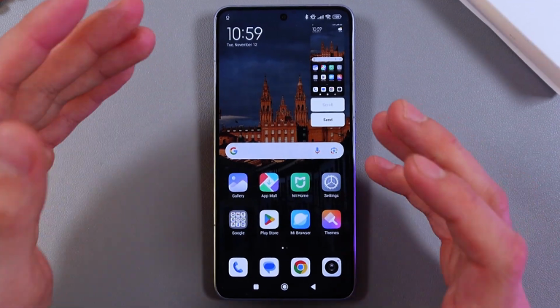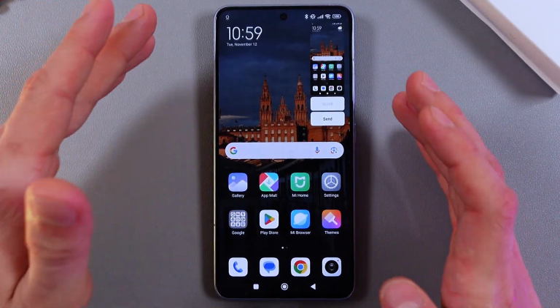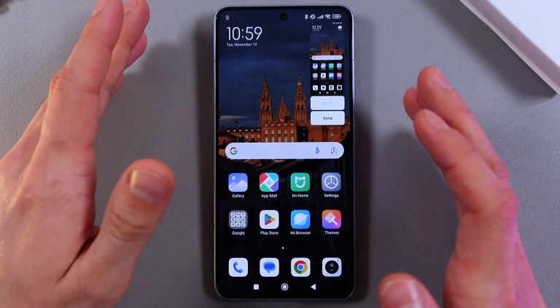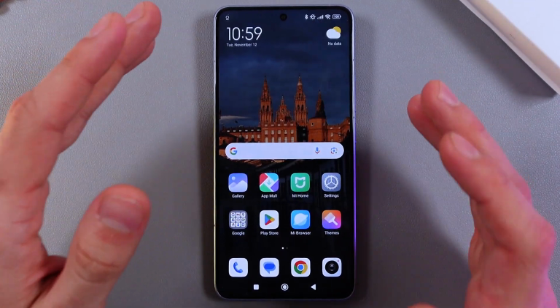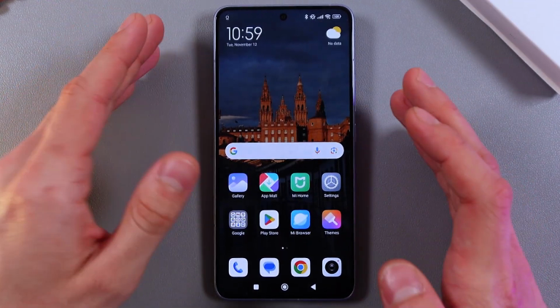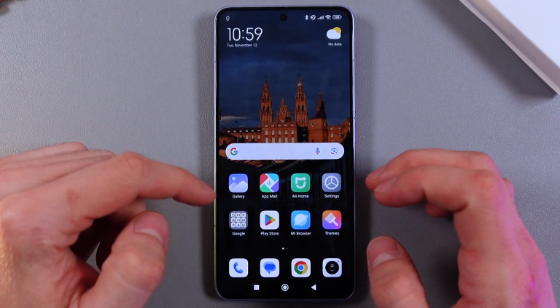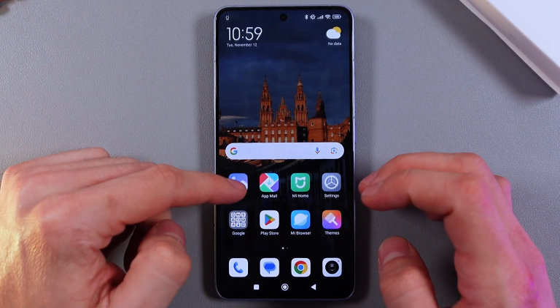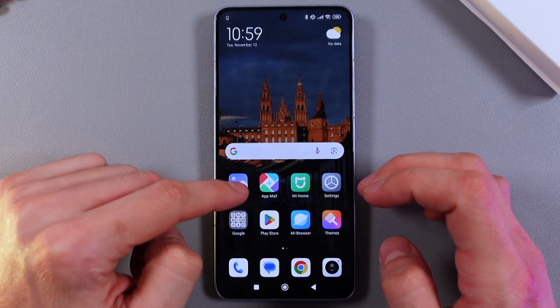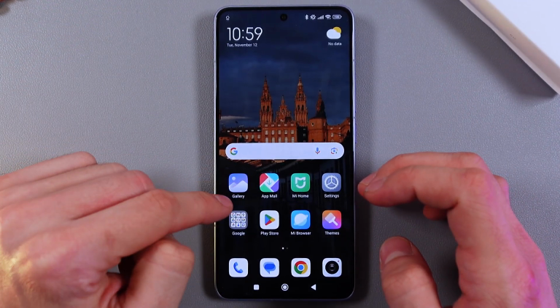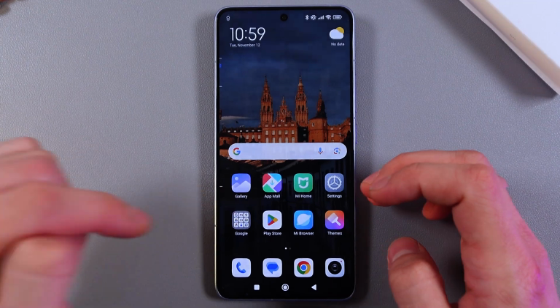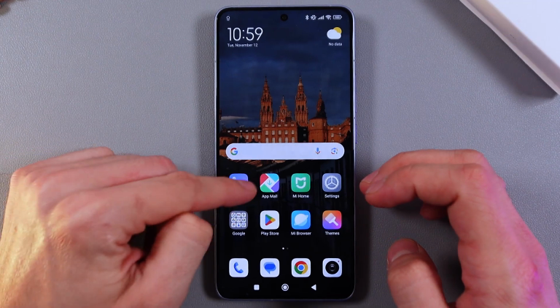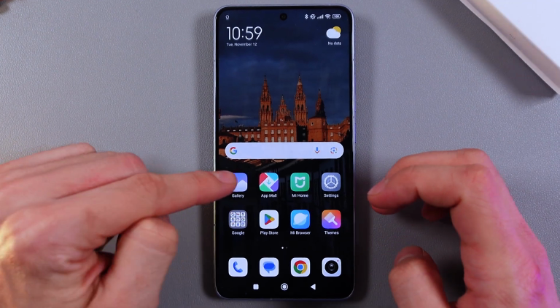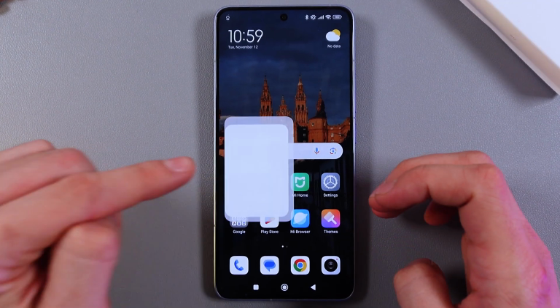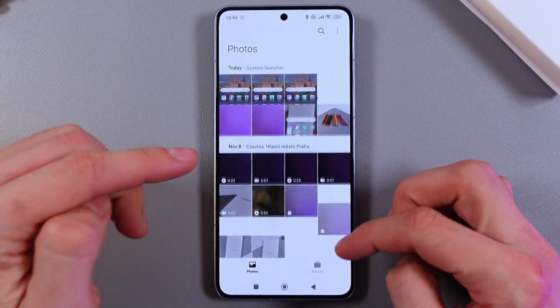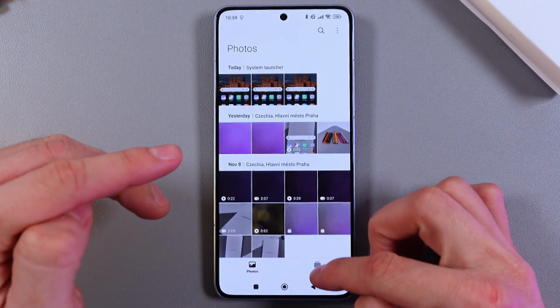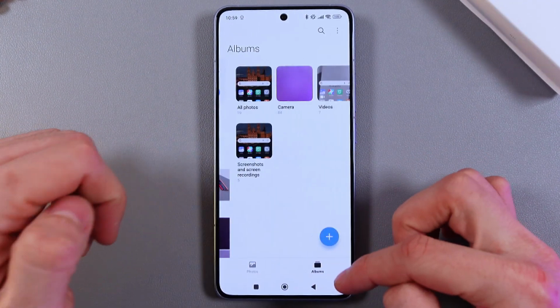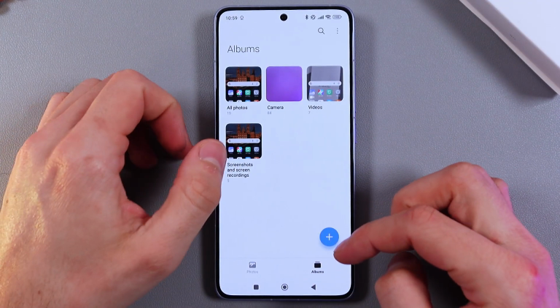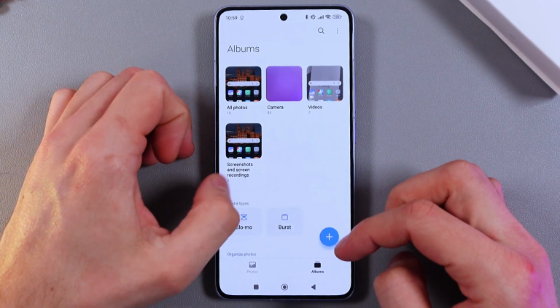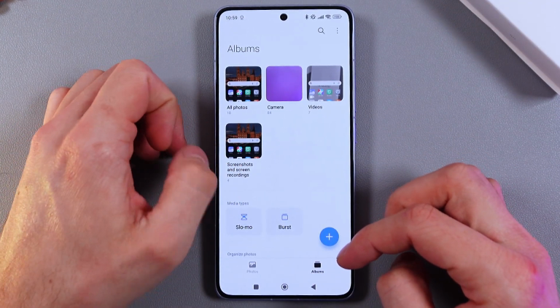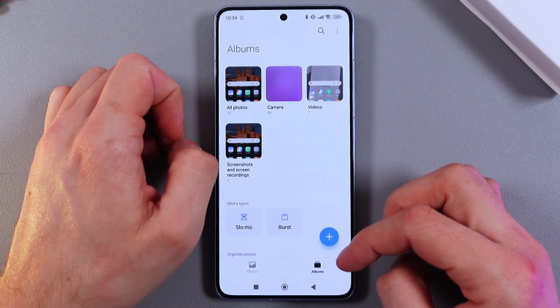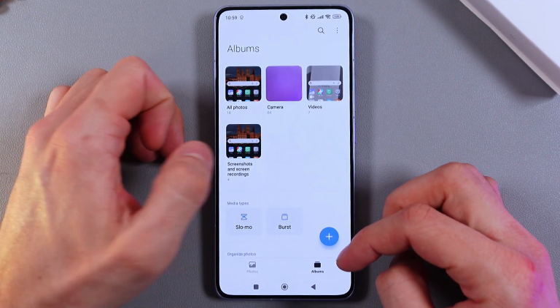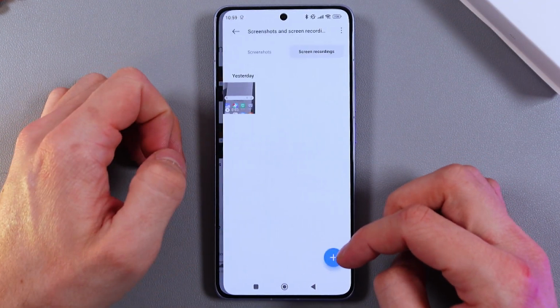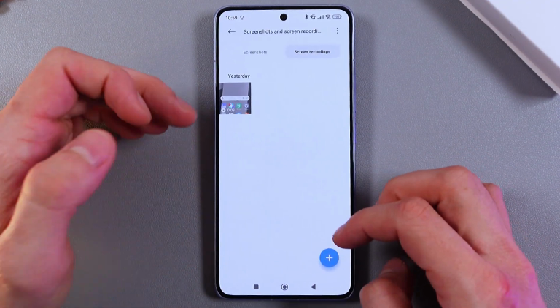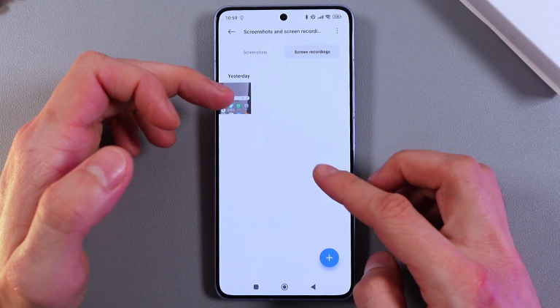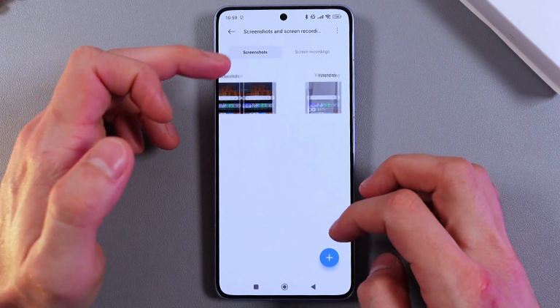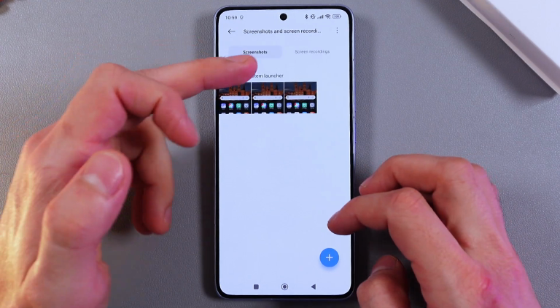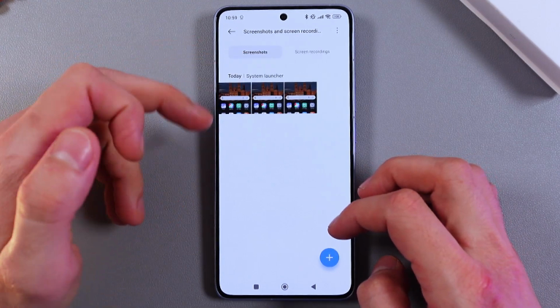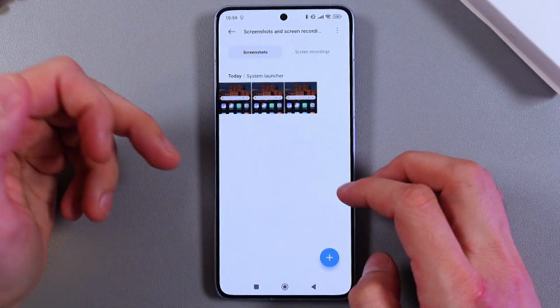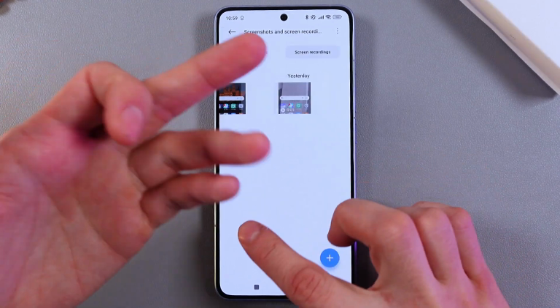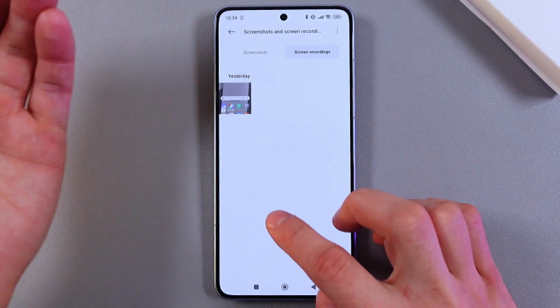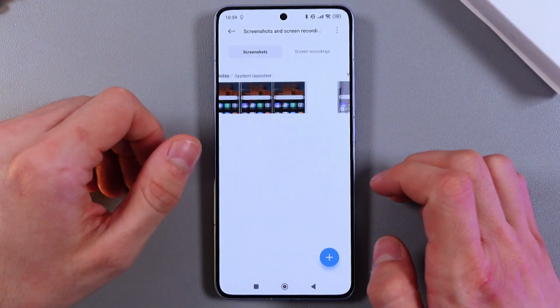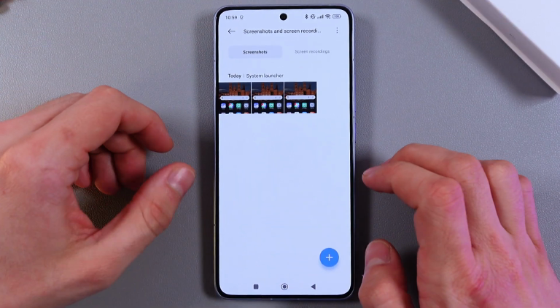You can find all of your screenshots by pressing Gallery, then Albums, then Screenshots and Screen Recordings — and here you will see all of your screenshots or screen recordings.